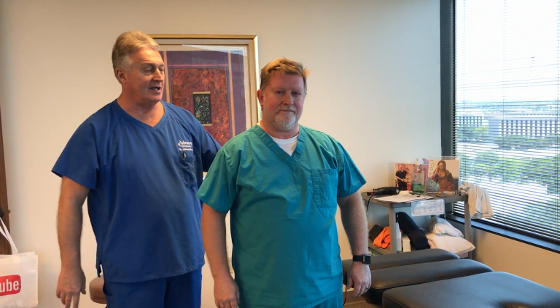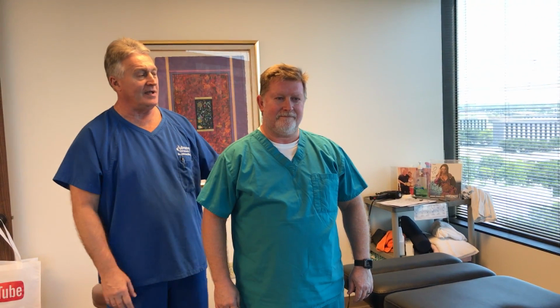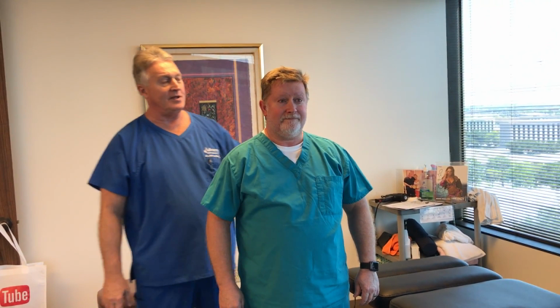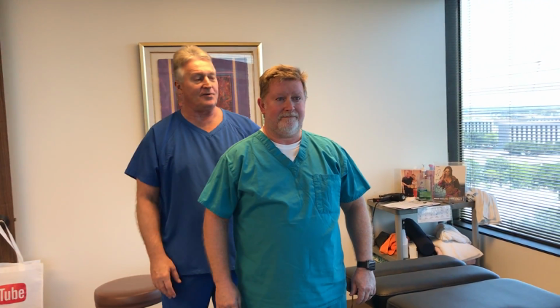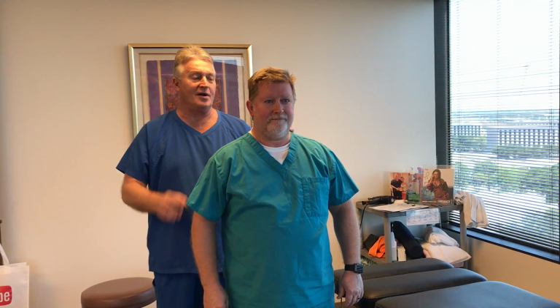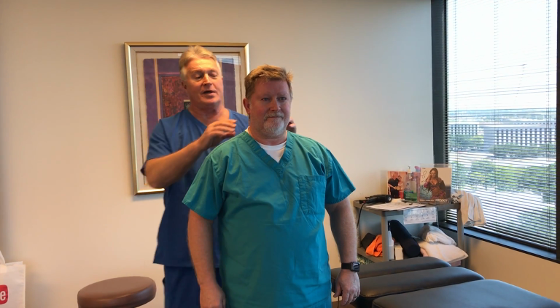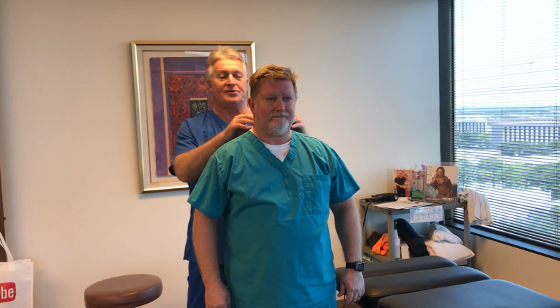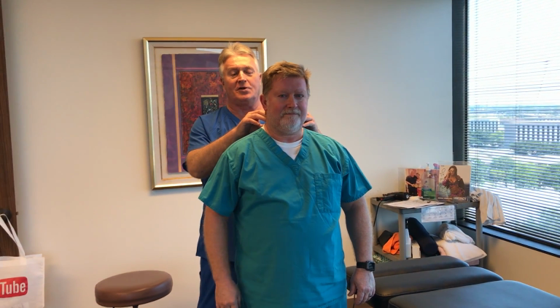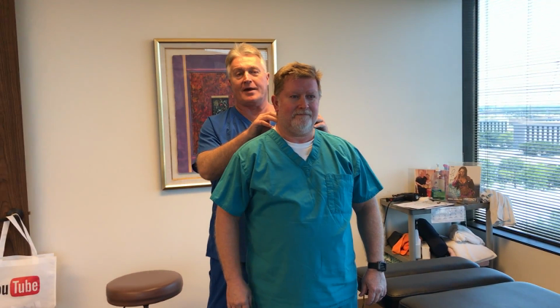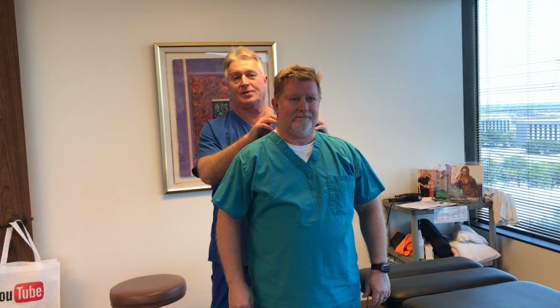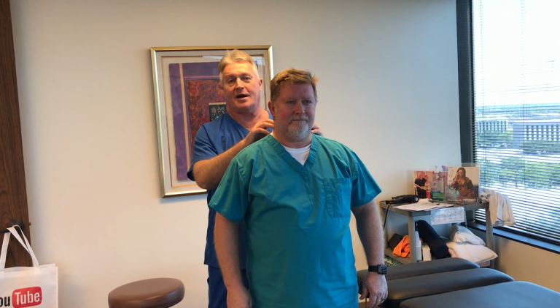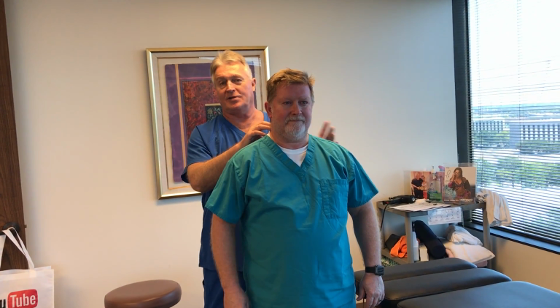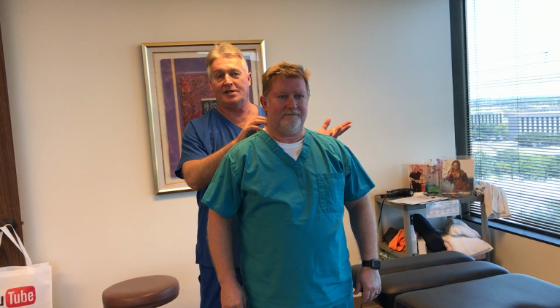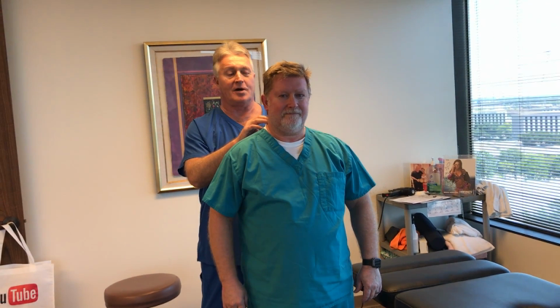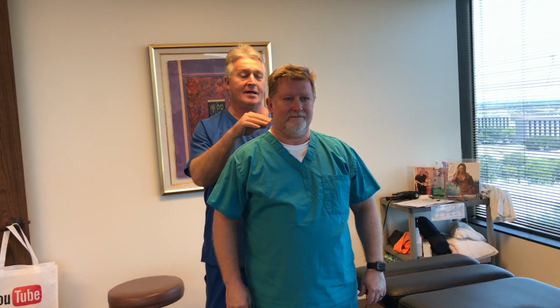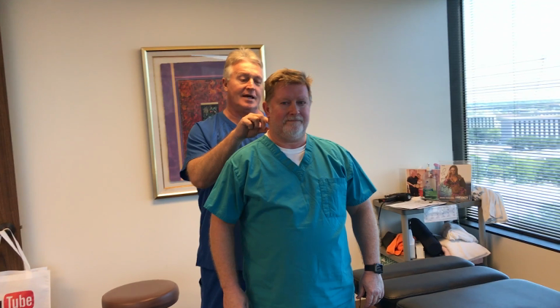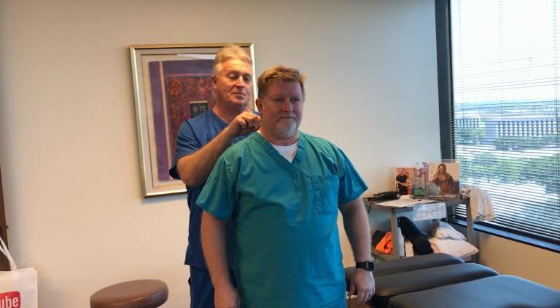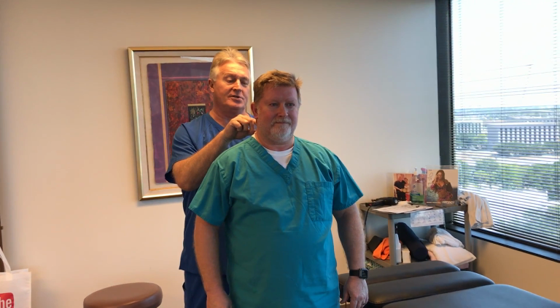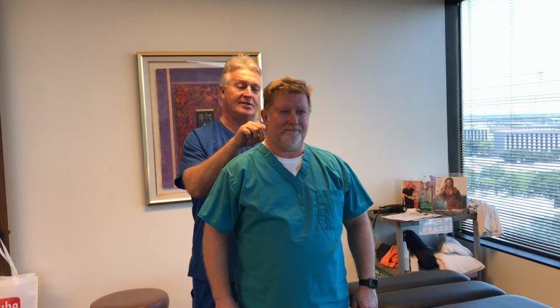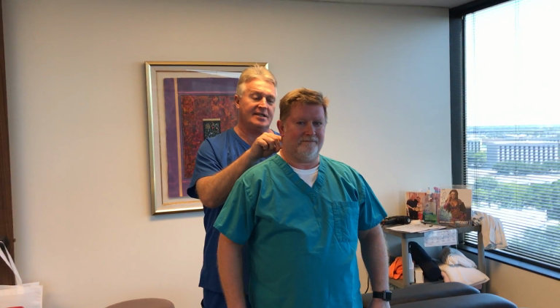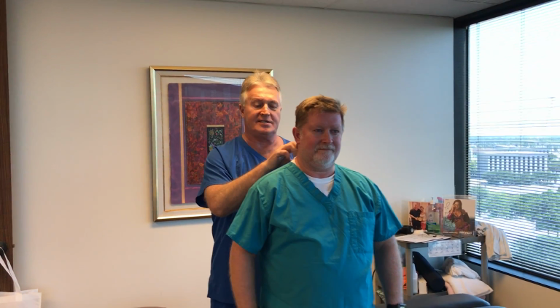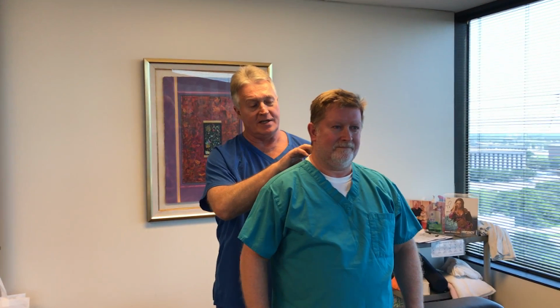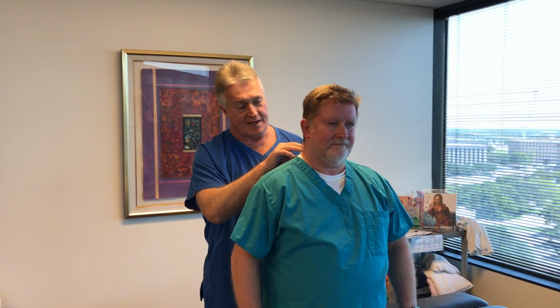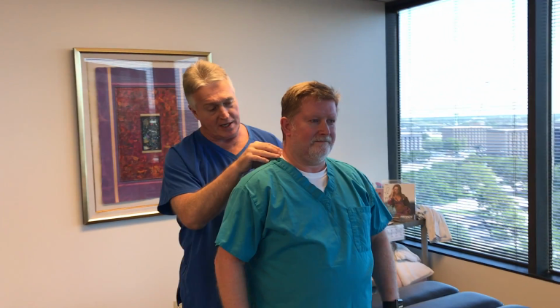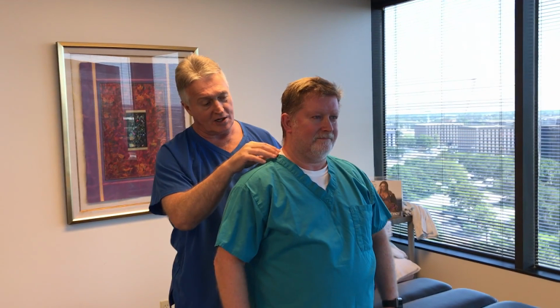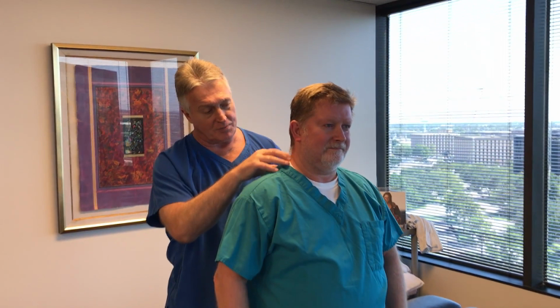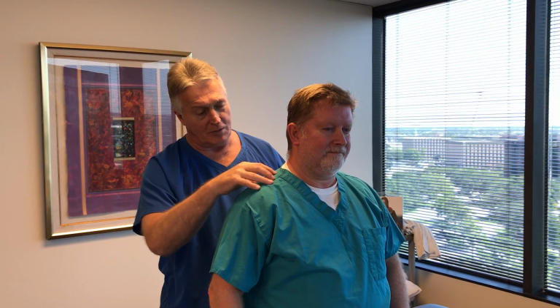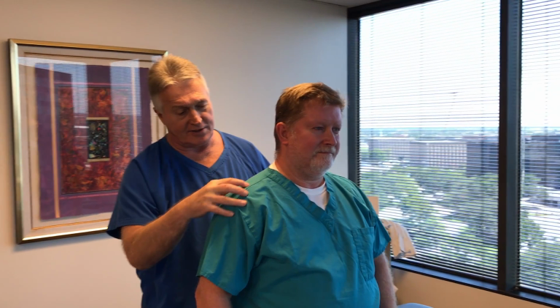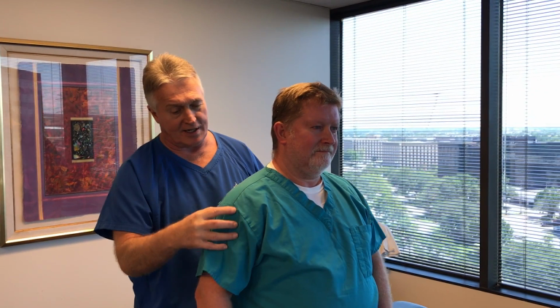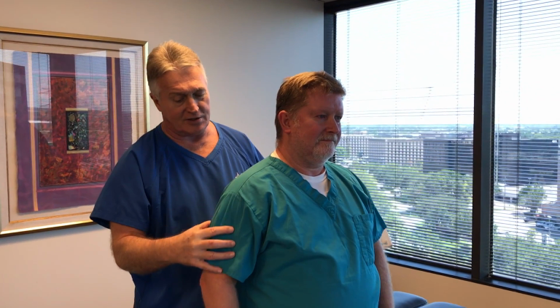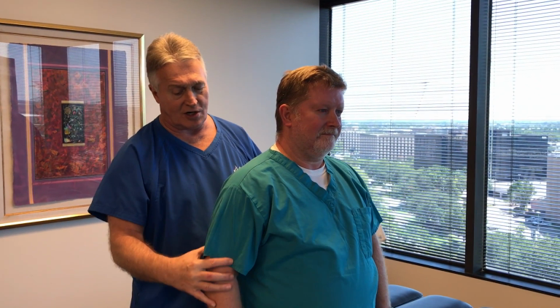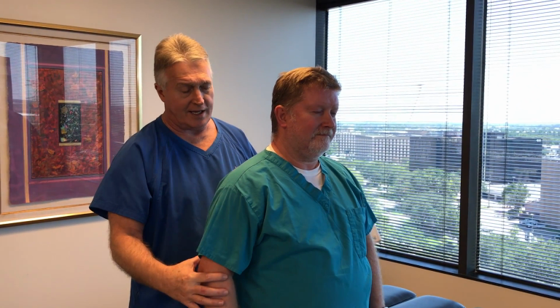Harvey has been suffering from what we call cervical thoracic radiculopathy. I just looked at his MRI. He's got disc bulges down at C6, C7. That's impinging on the brachial plexus that comes out into his arm and hand.